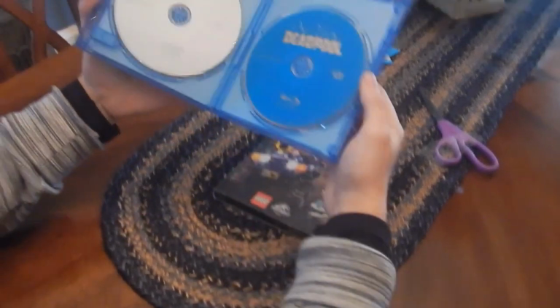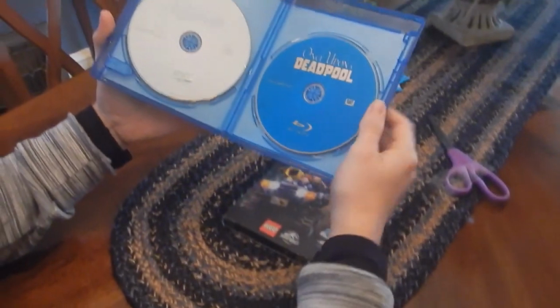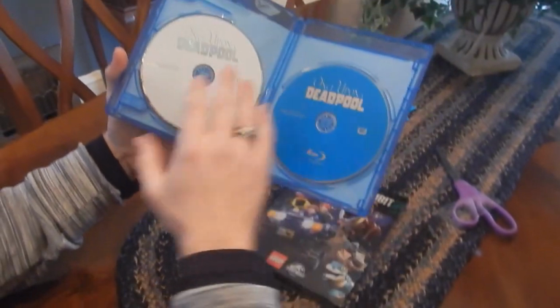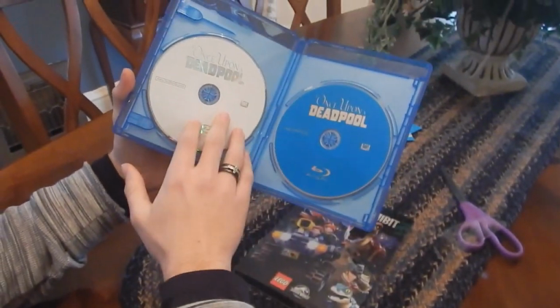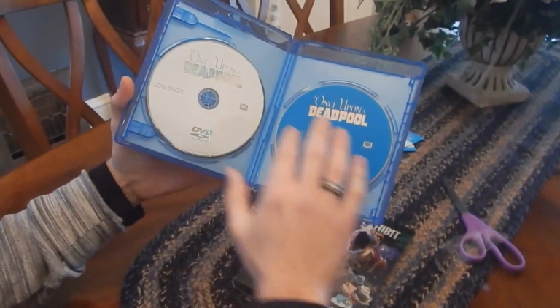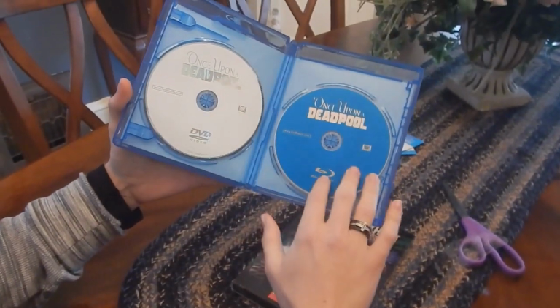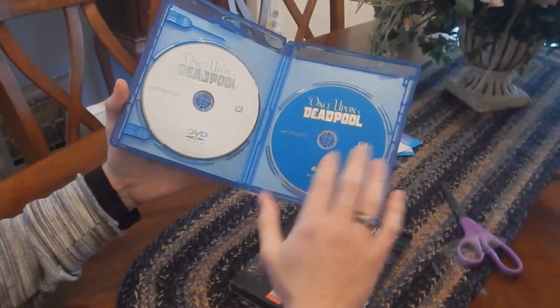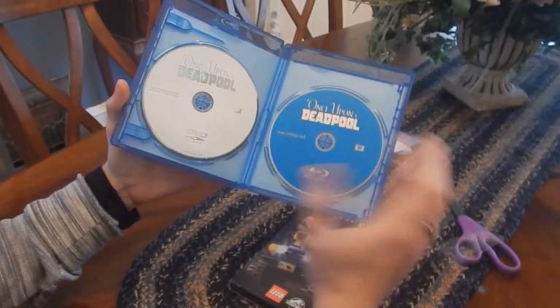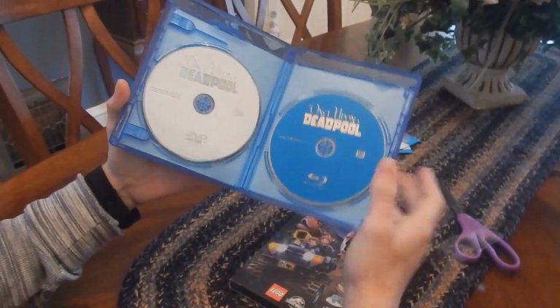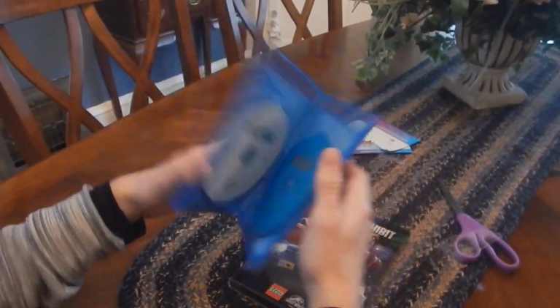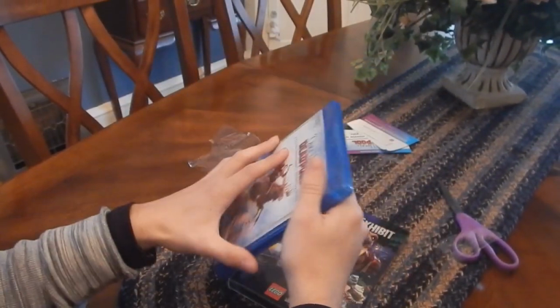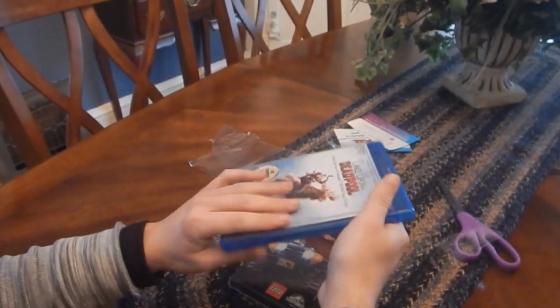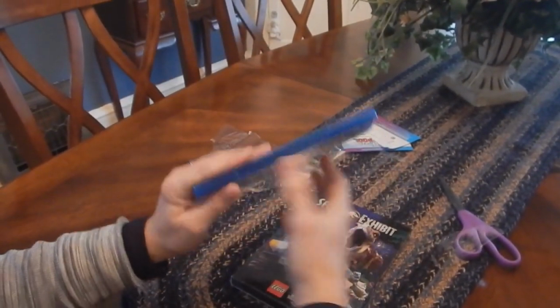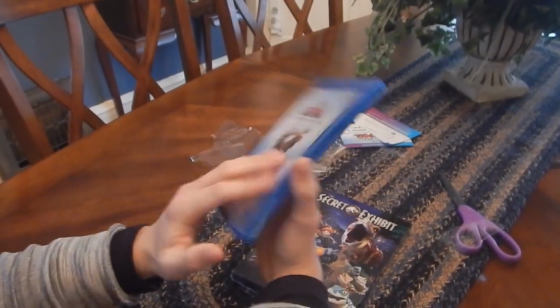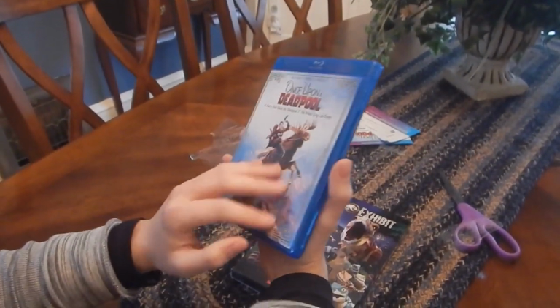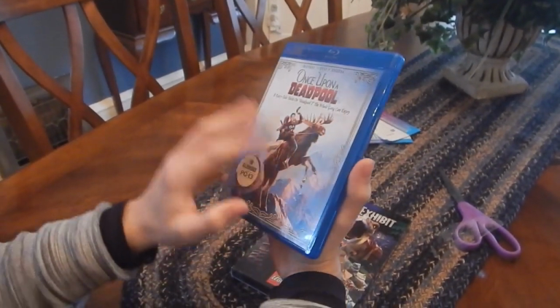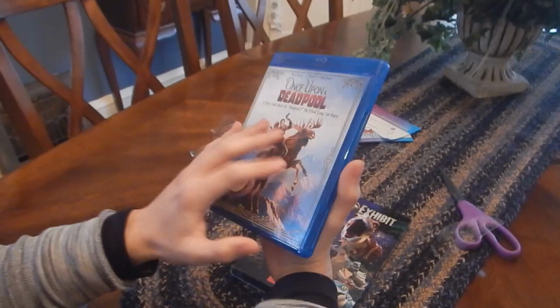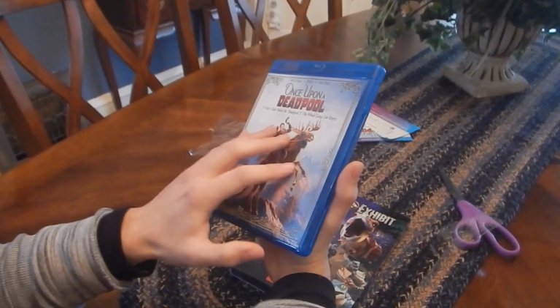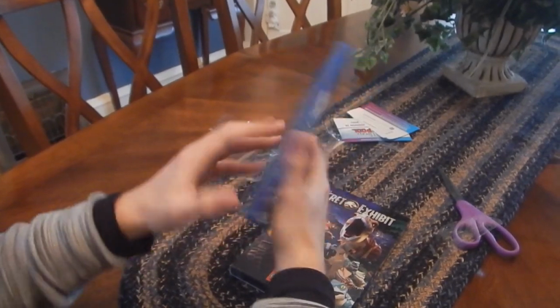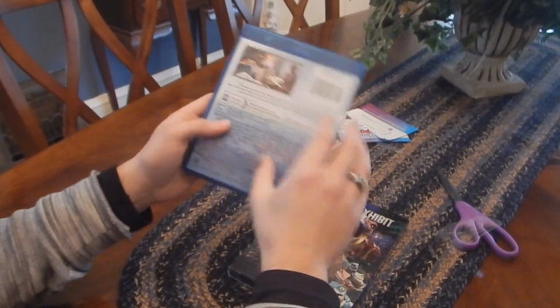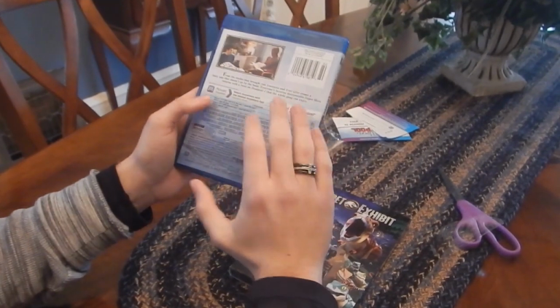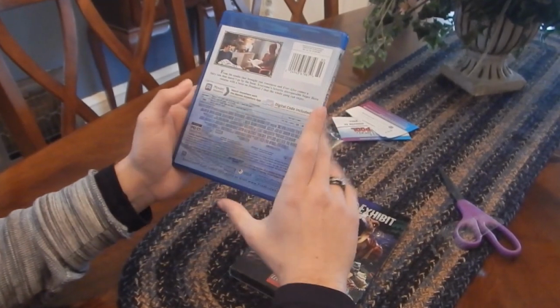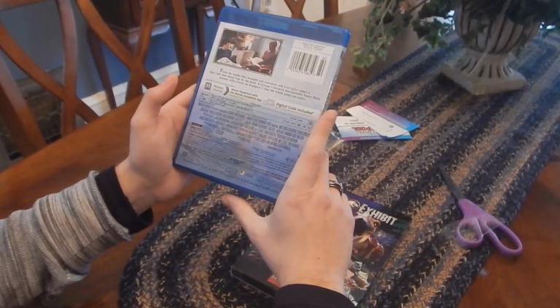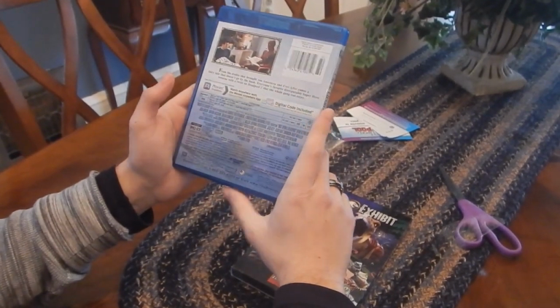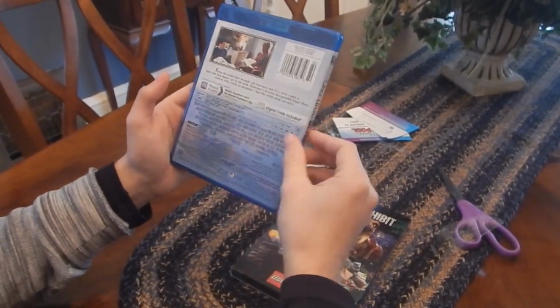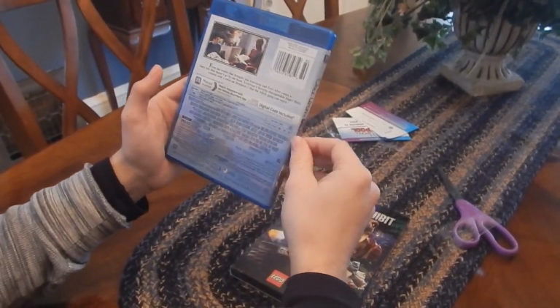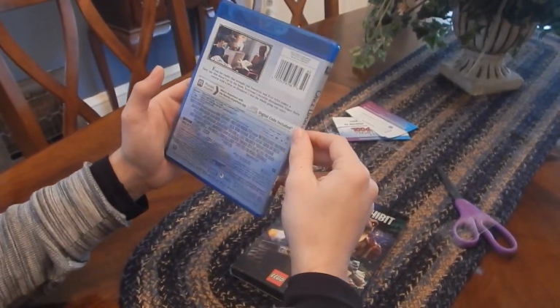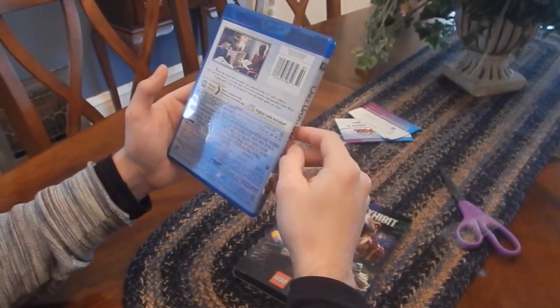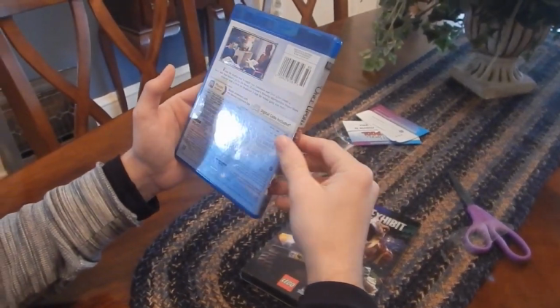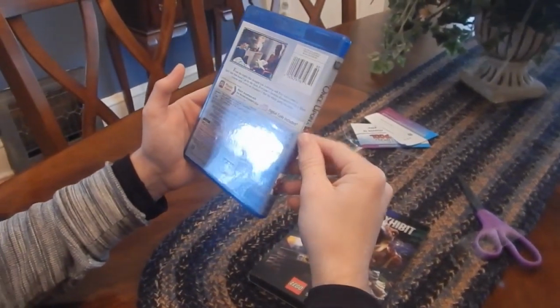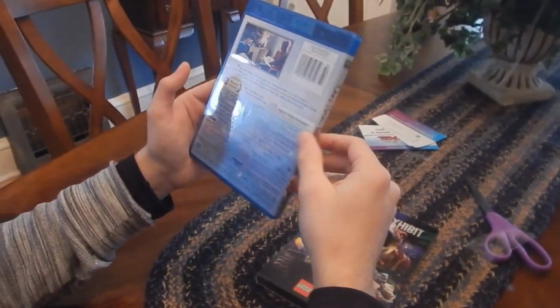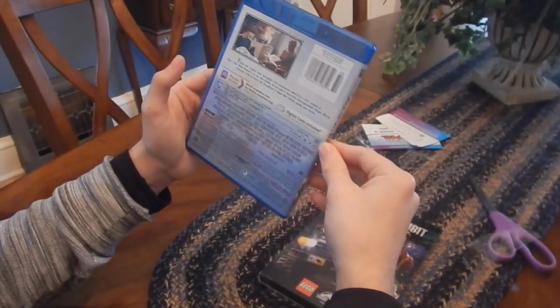So here's the DVD portion, here's the Blu-ray — pretty straightforward. I don't know if there's going to be any big special features on here, but this technically kind of is a big special feature anyway.